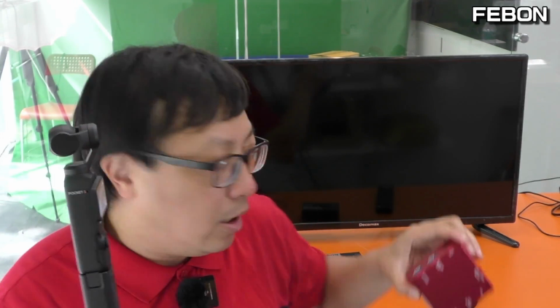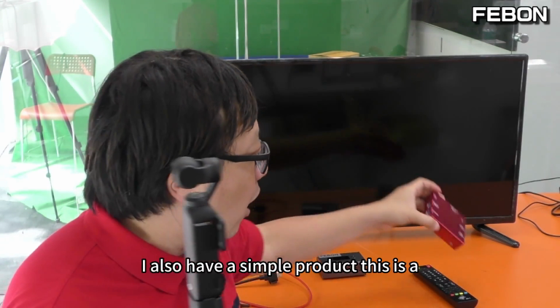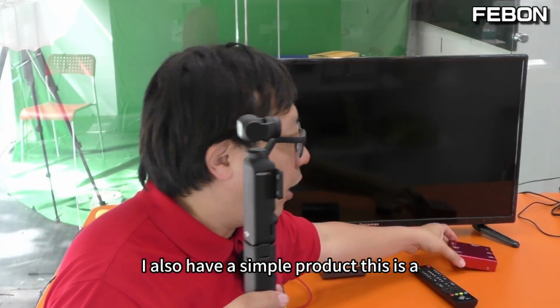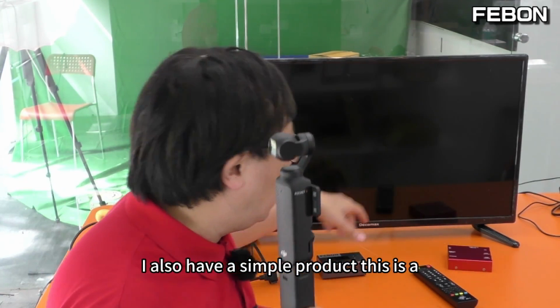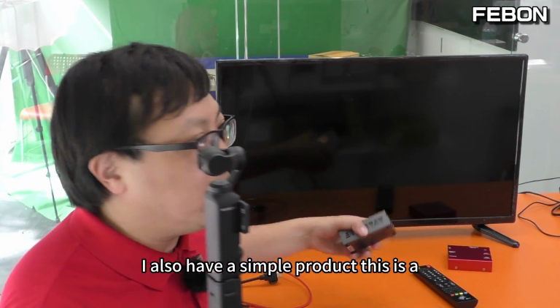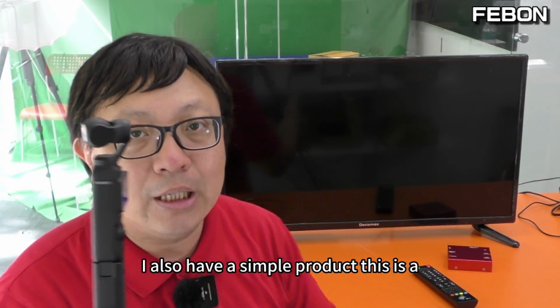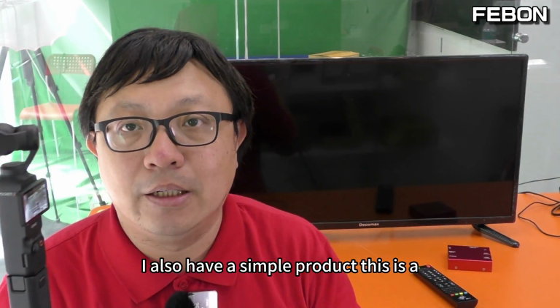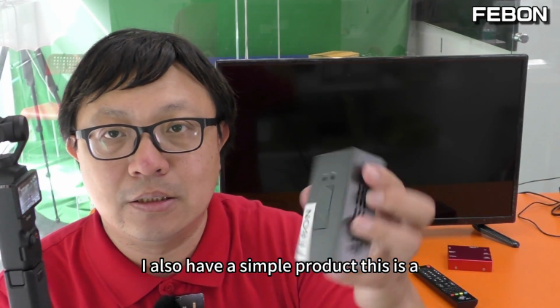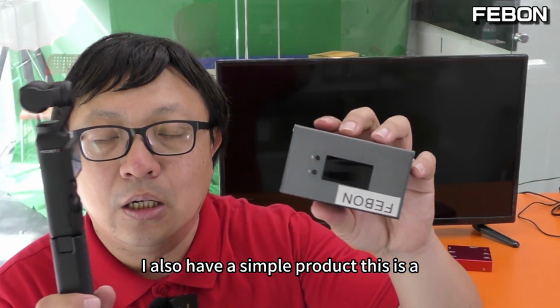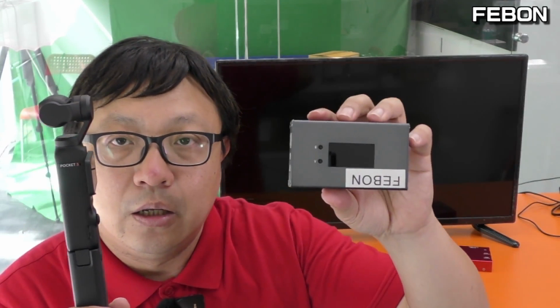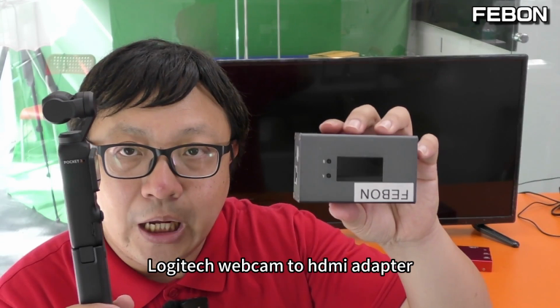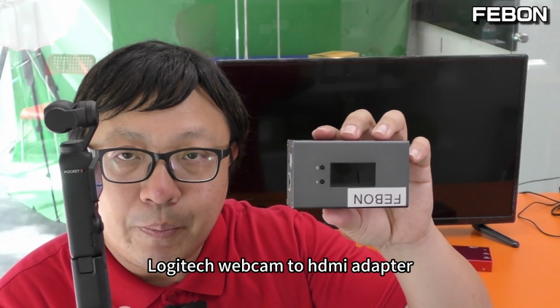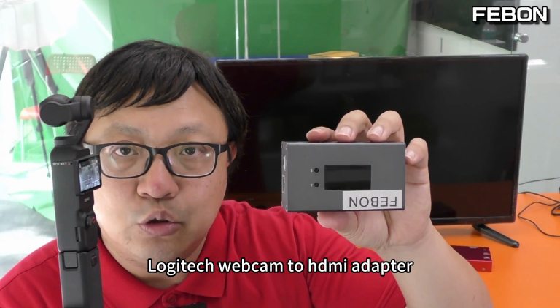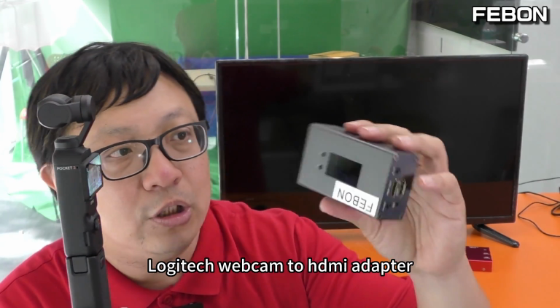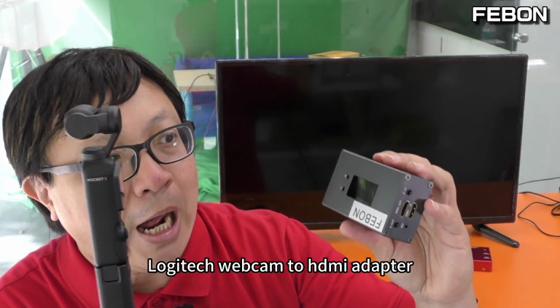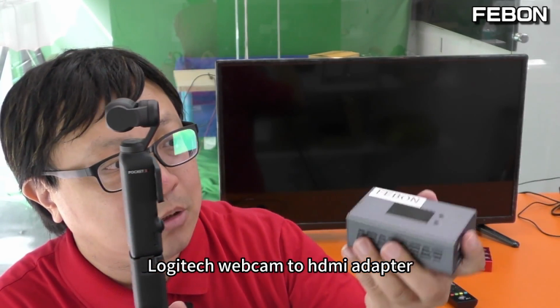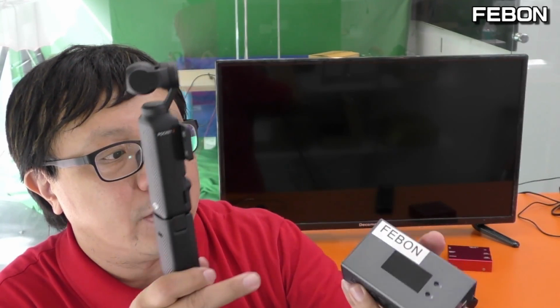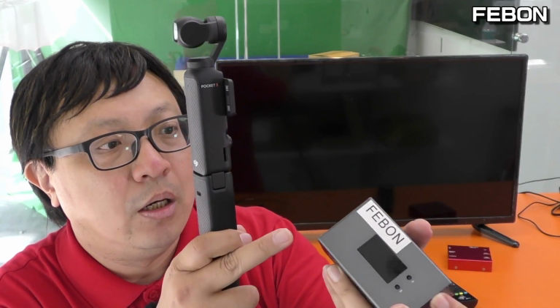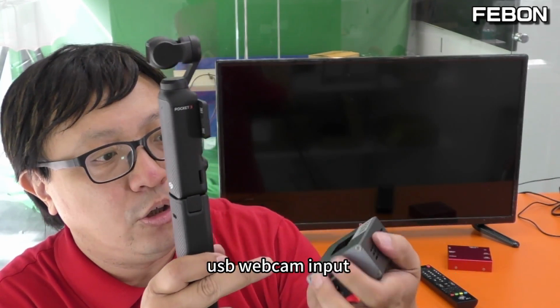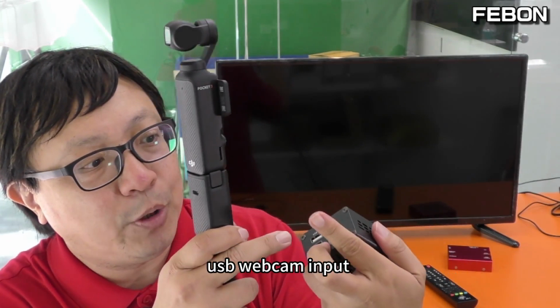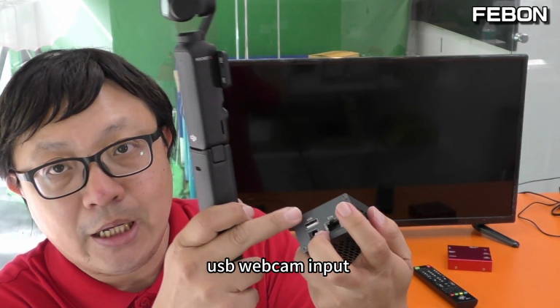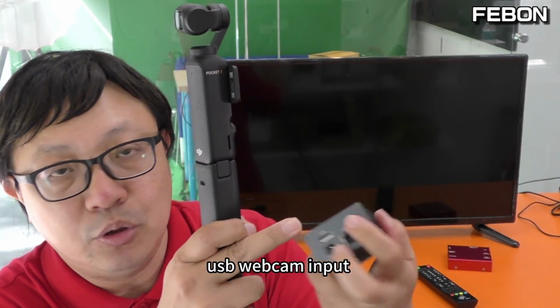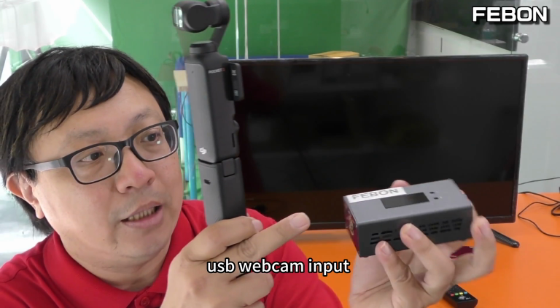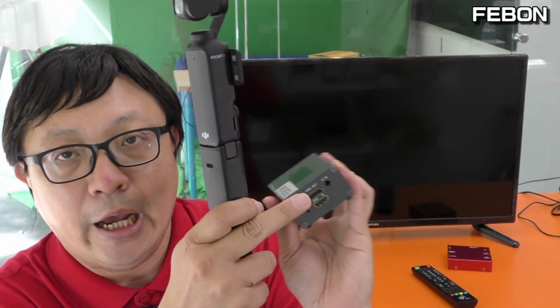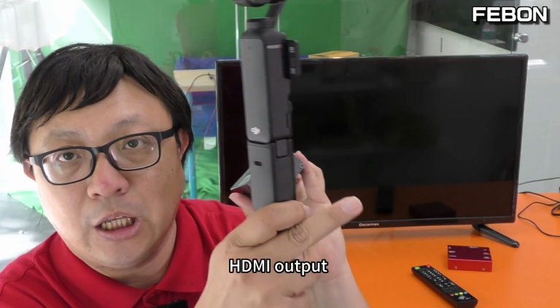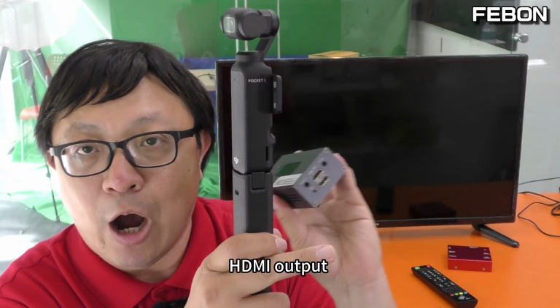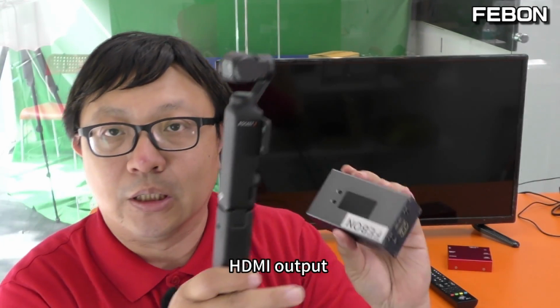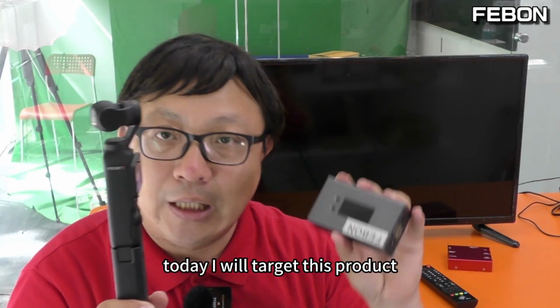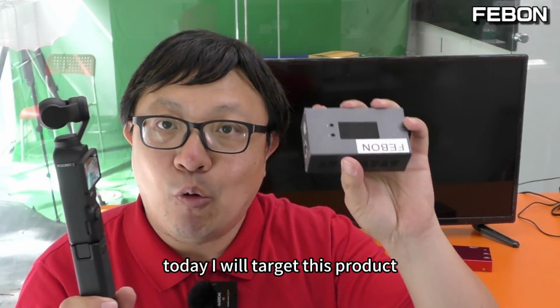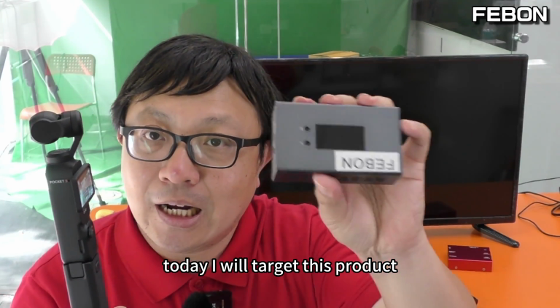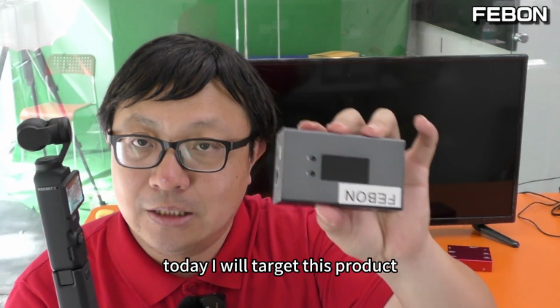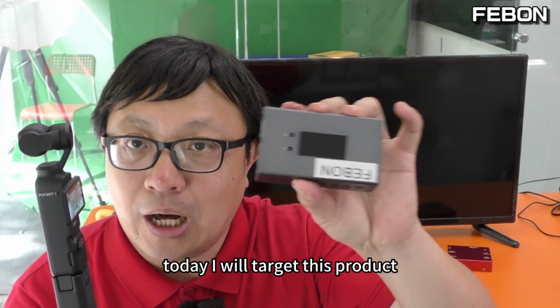I also have a simpler product. This is the Logitech webcam to HDMI adapter — USB webcam input and HDMI output. Today I will focus on this product.